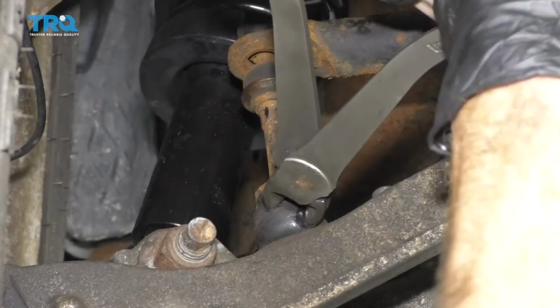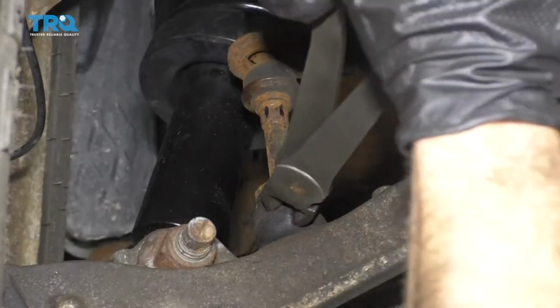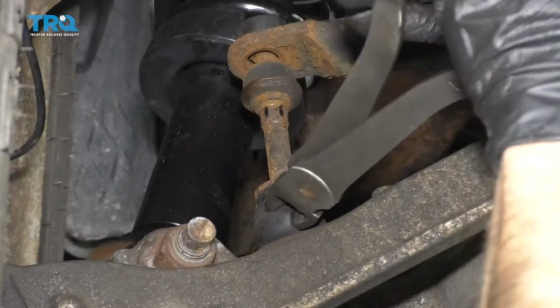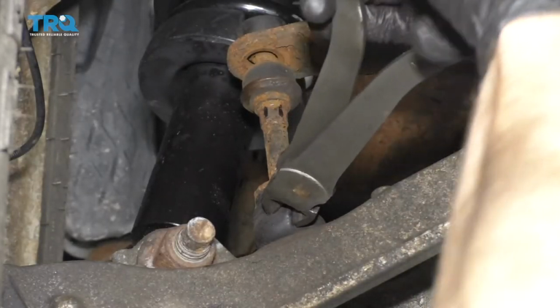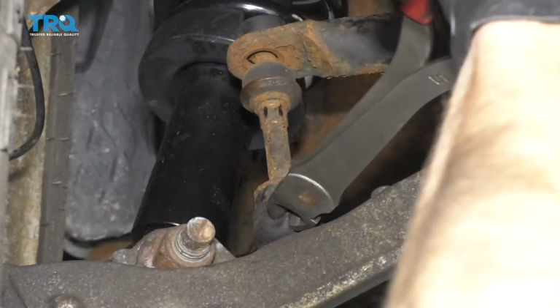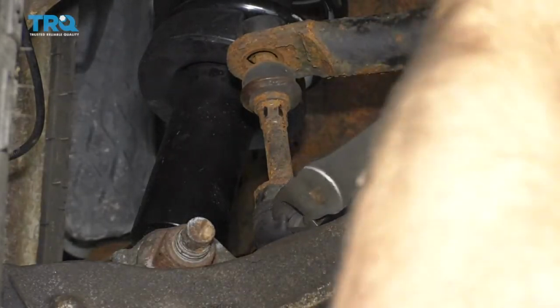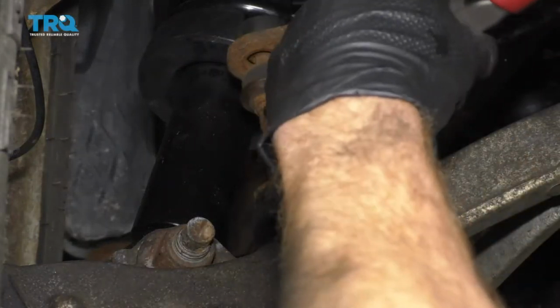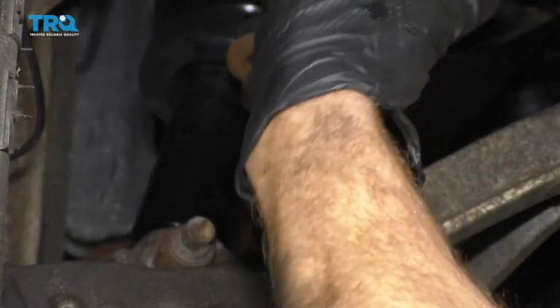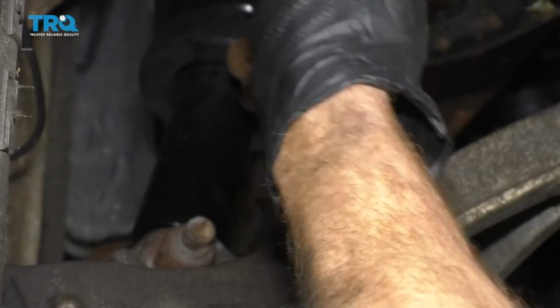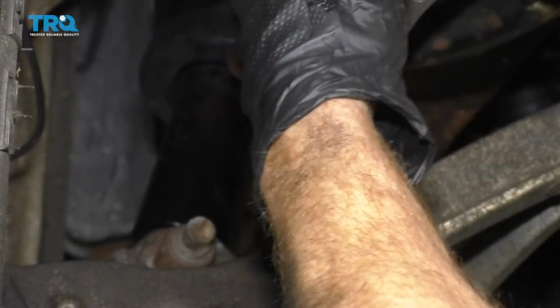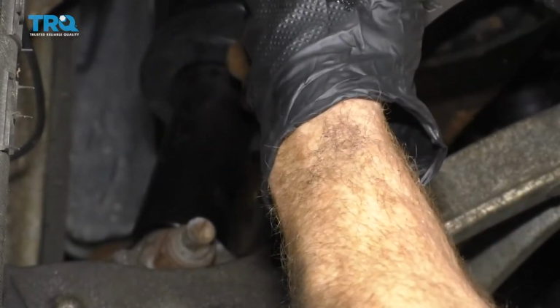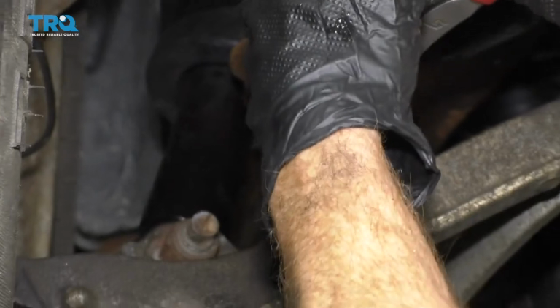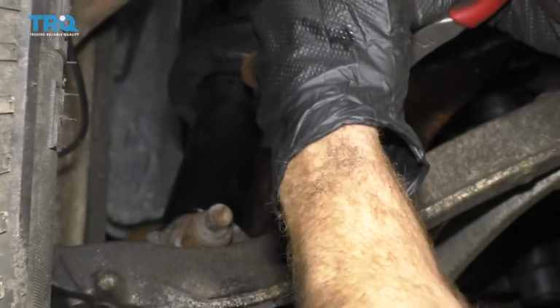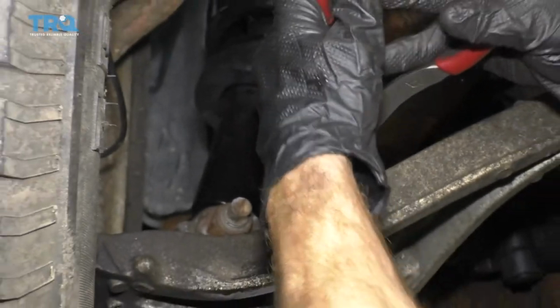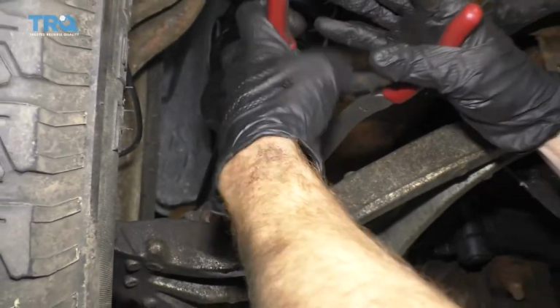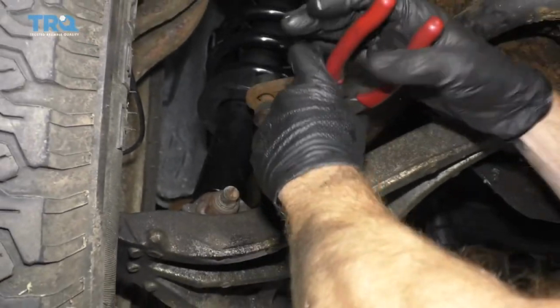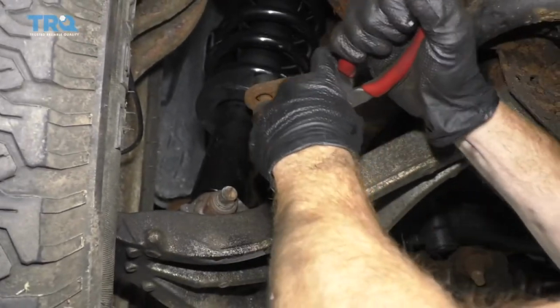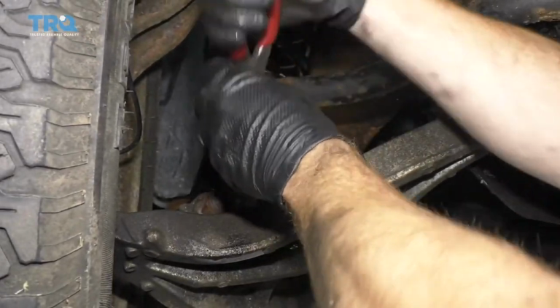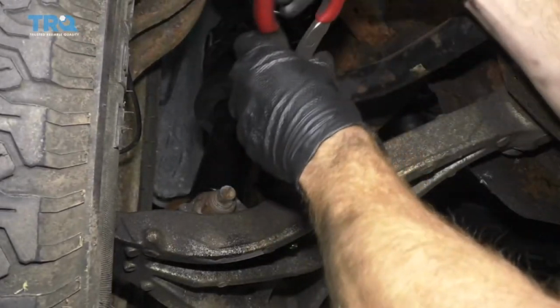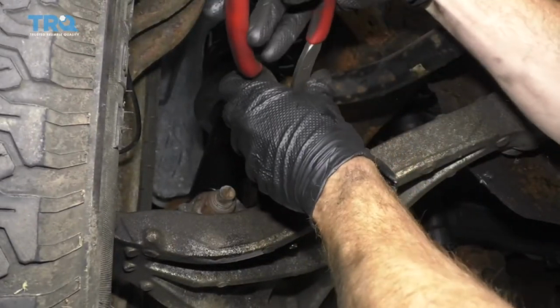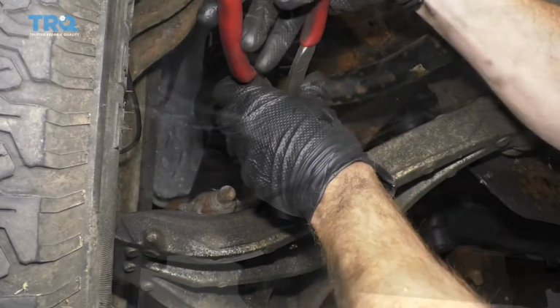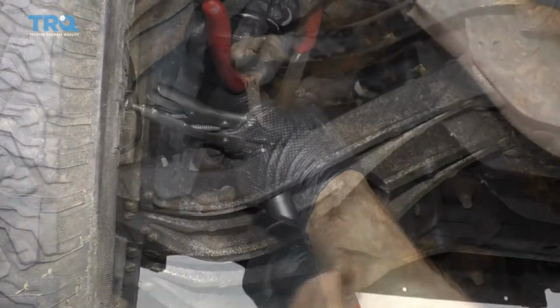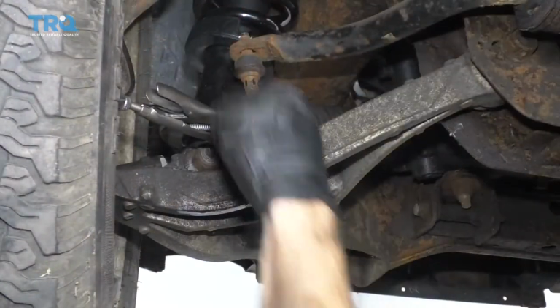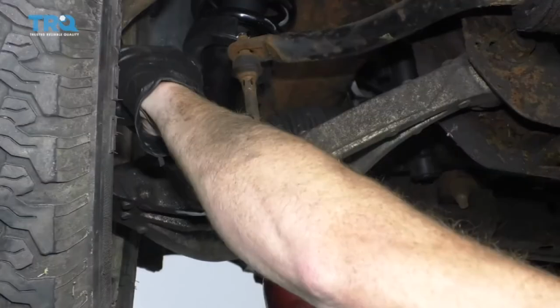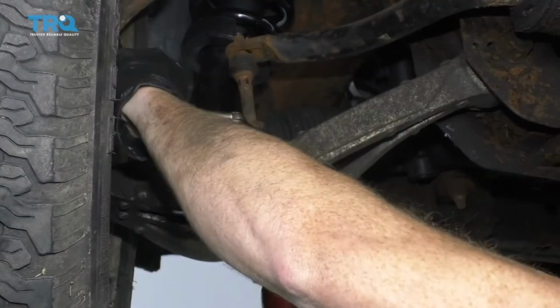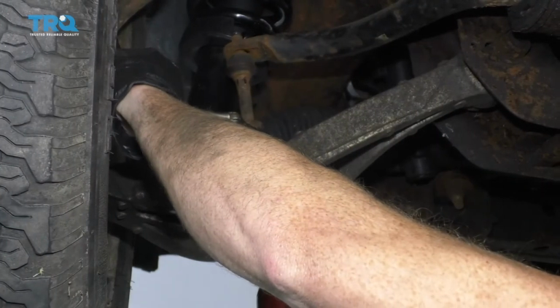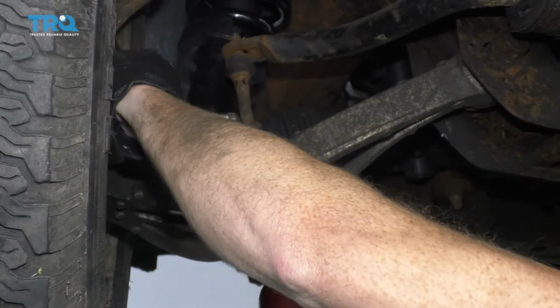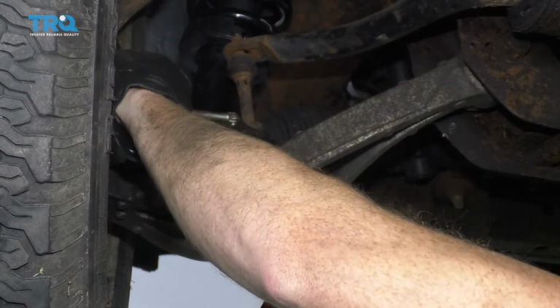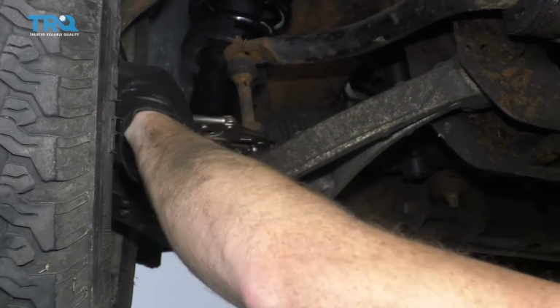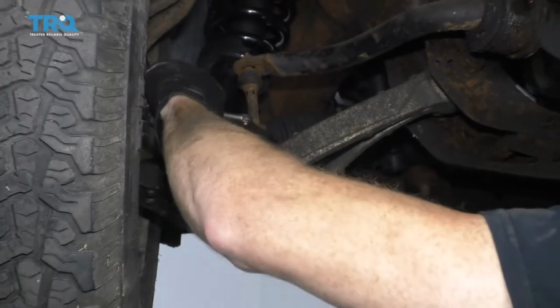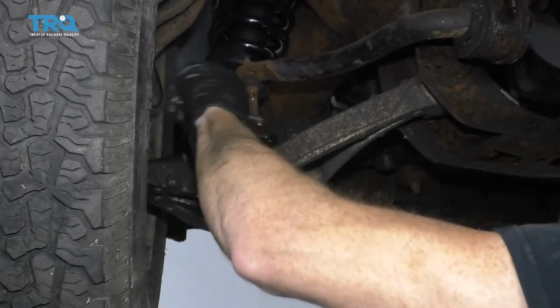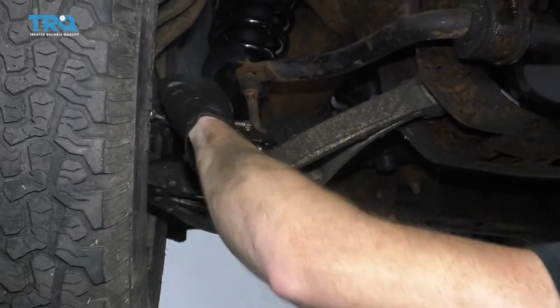I'm just gonna cut this and try to get it out of my way. There might be grease in there, so you're probably gonna want a rag. I always like hand and eye protection at all times. There we are — got our nut off.